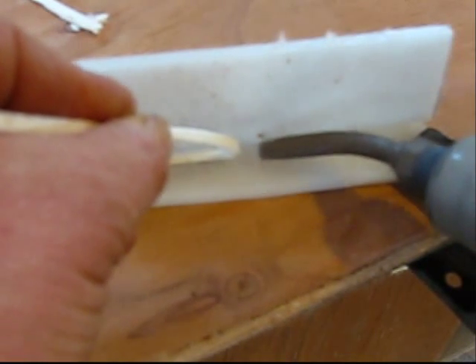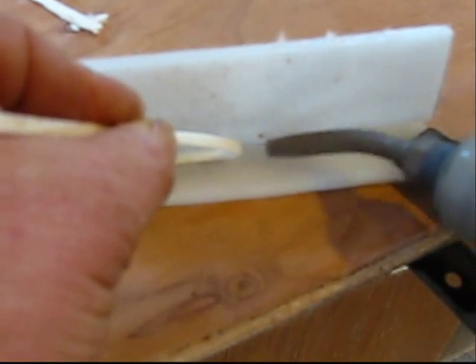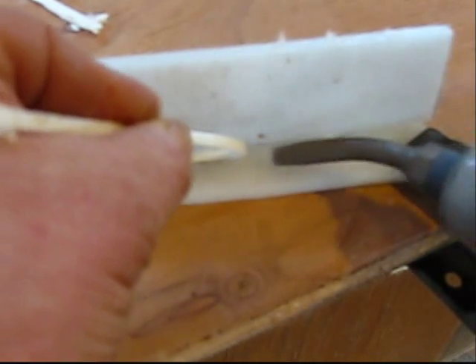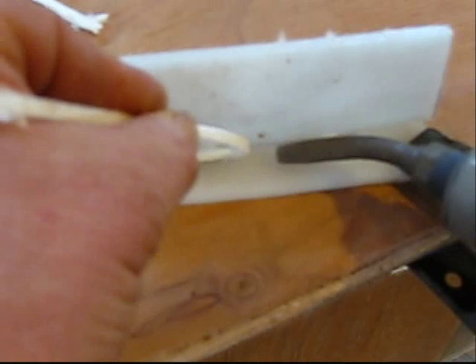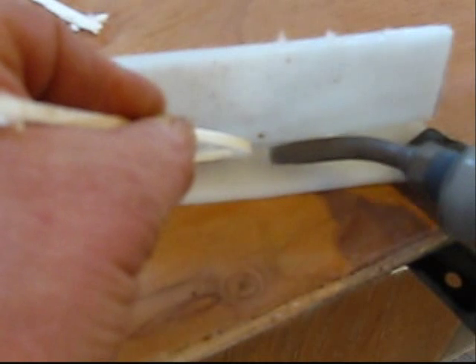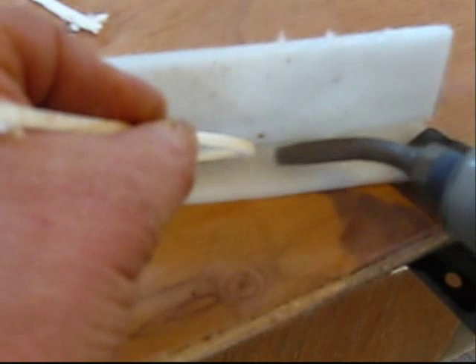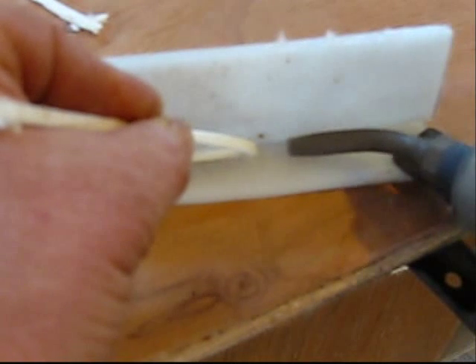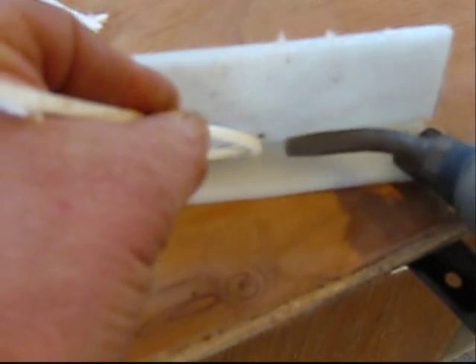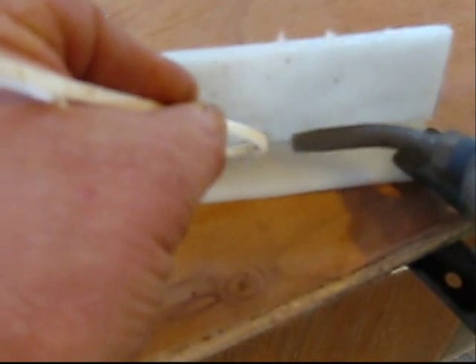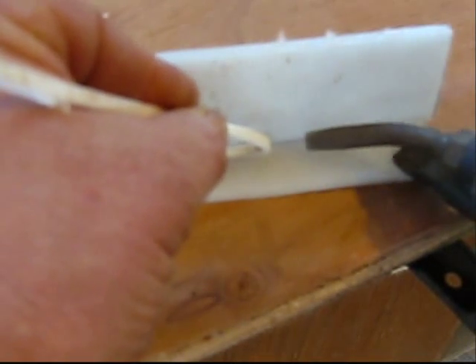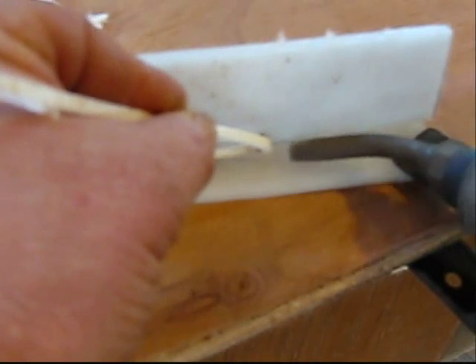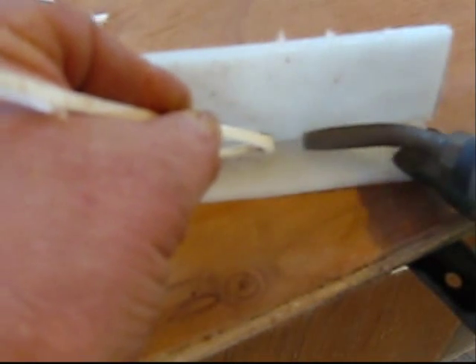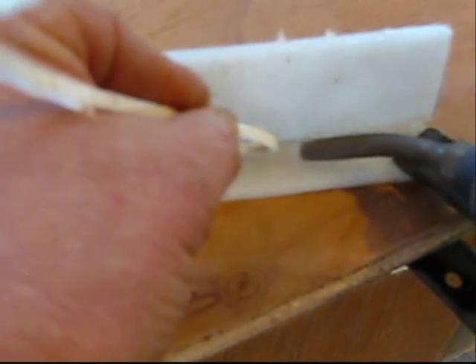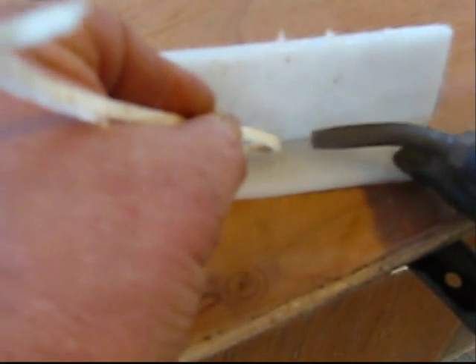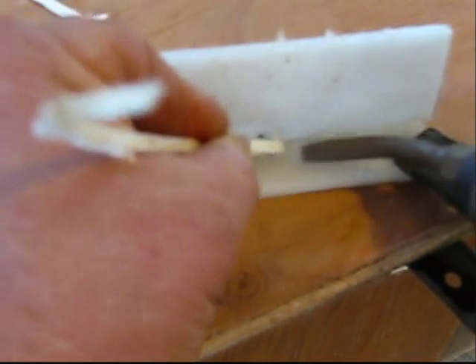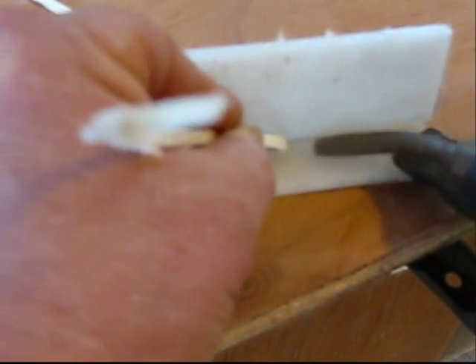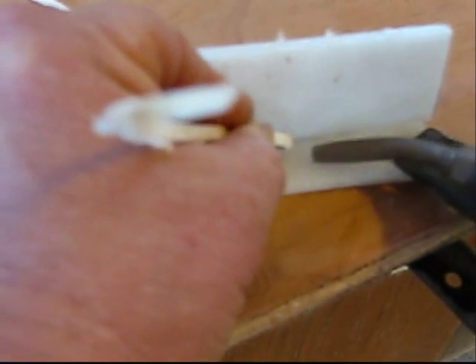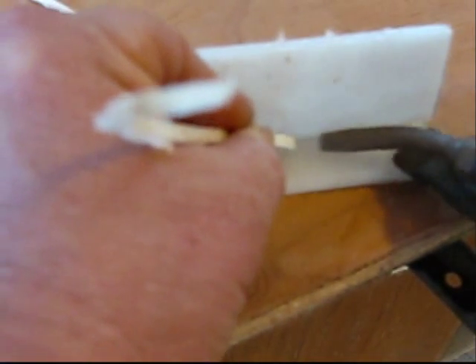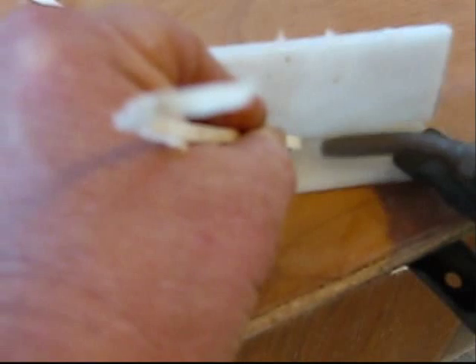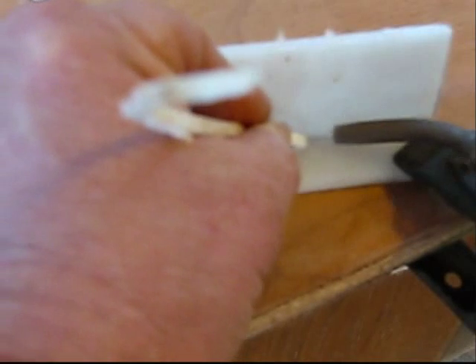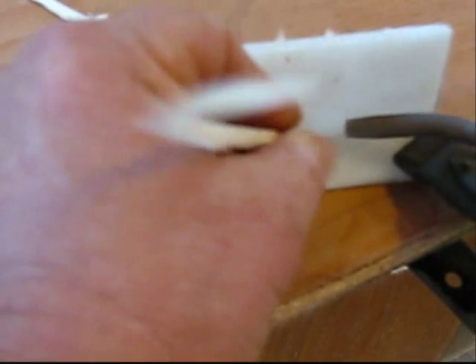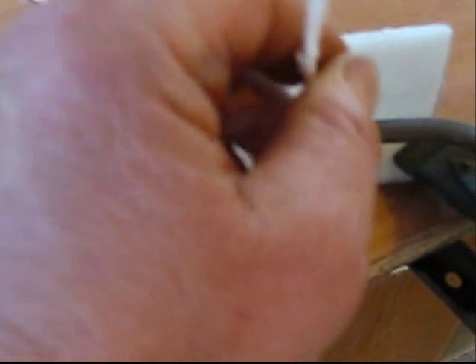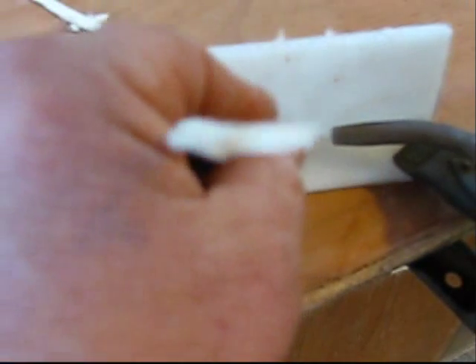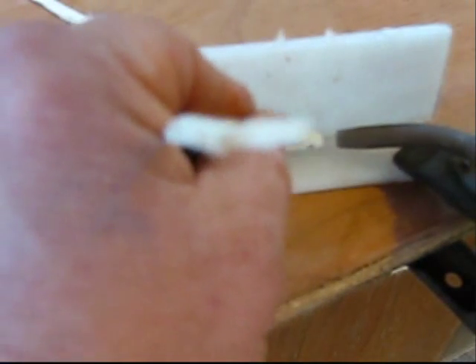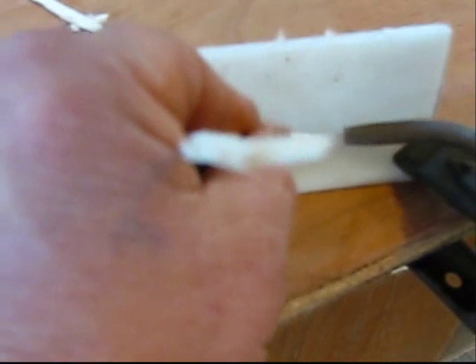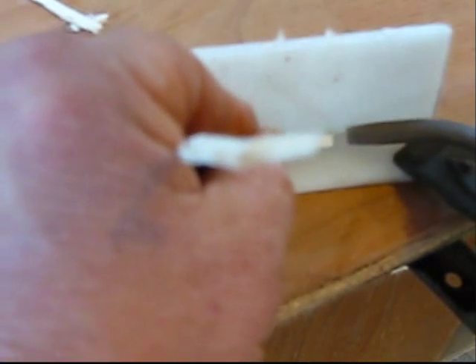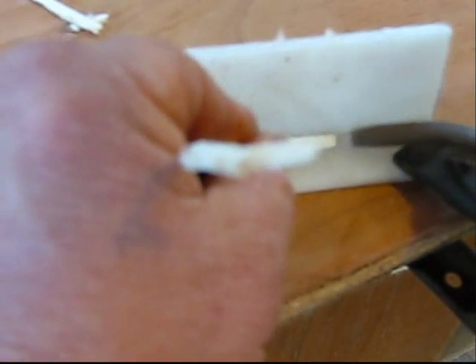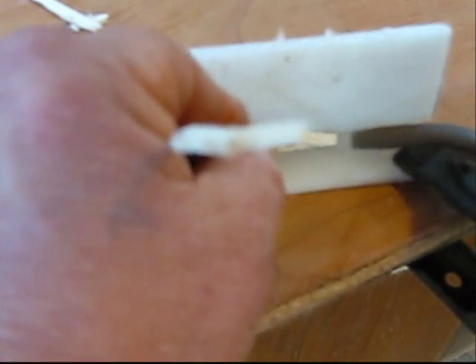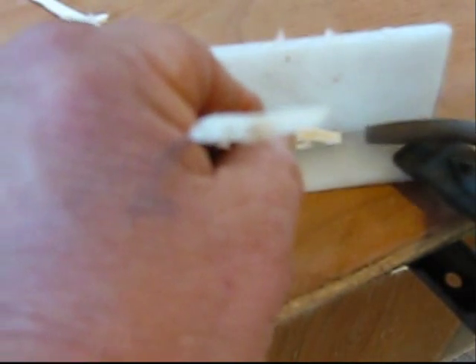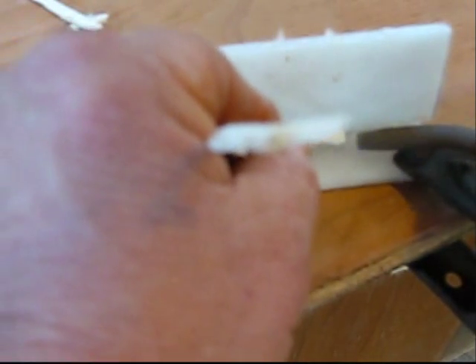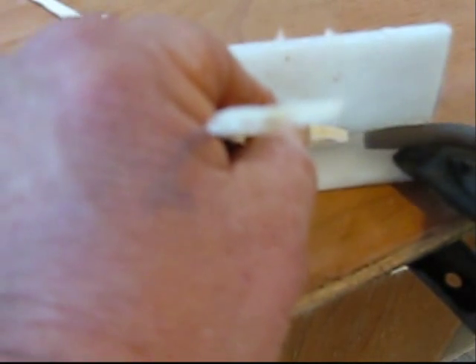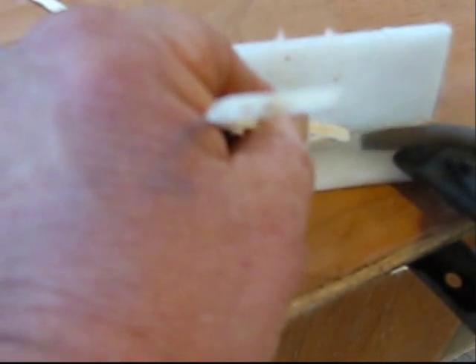Once the base plastic is gelled, put some heat to the rod and it will fold over into the joint. This is going to take some practice. The thinner plastic will require a lower heat setting.